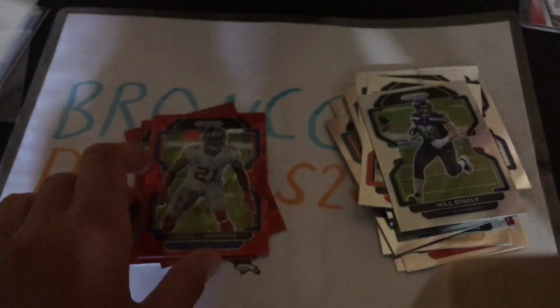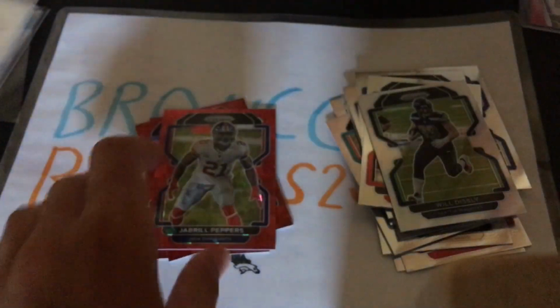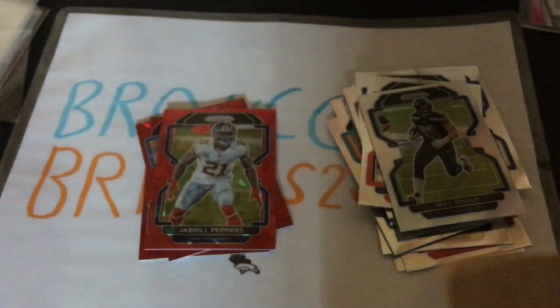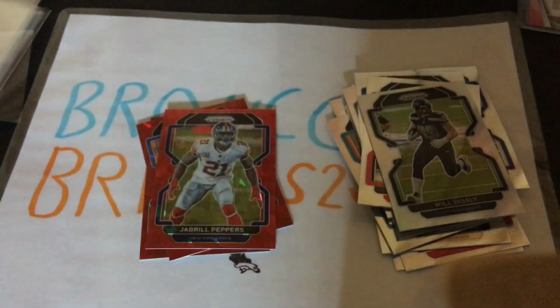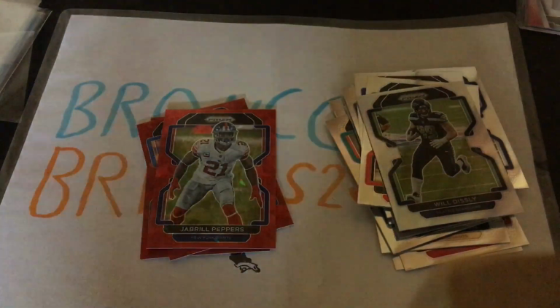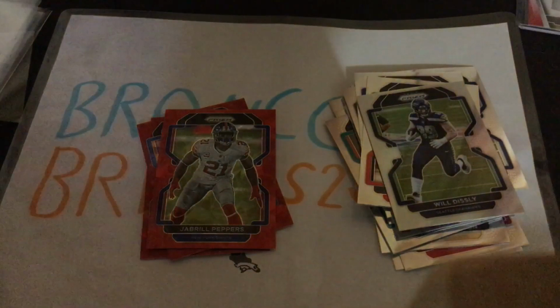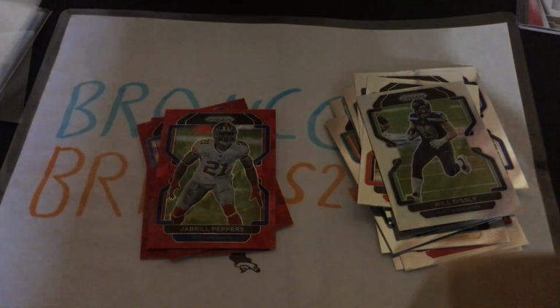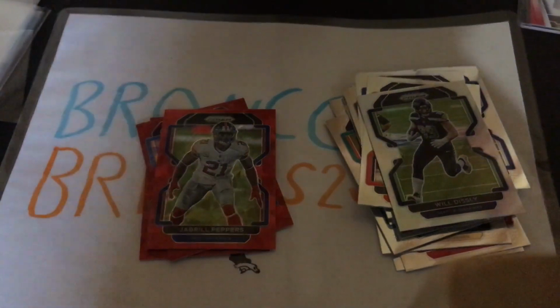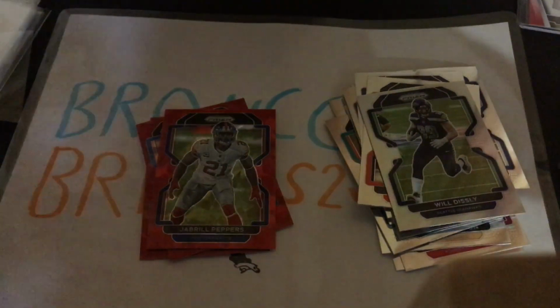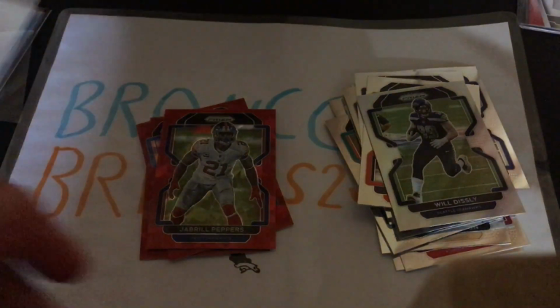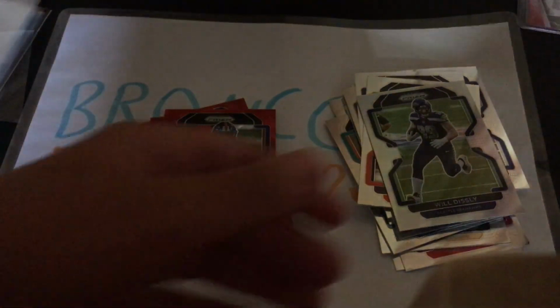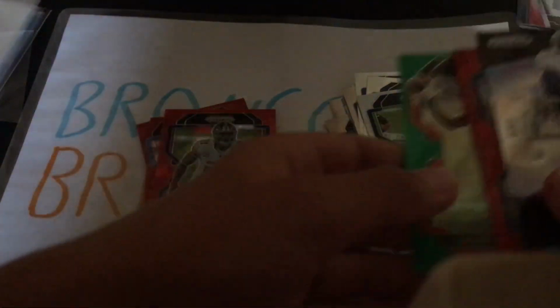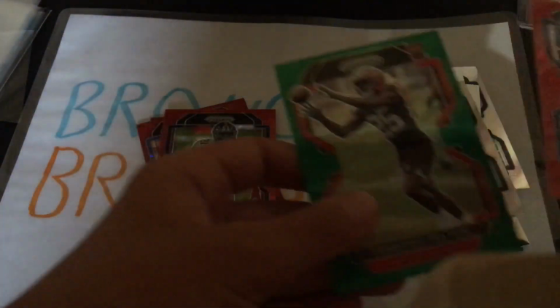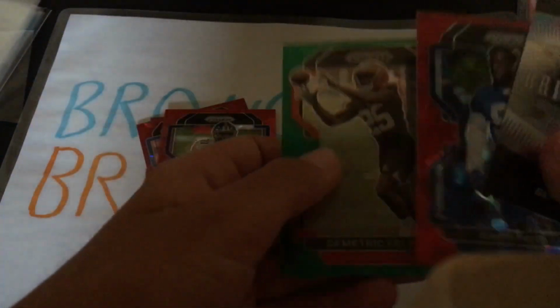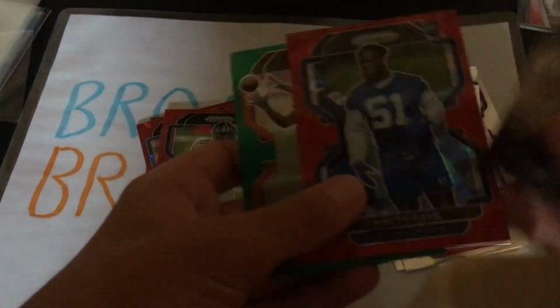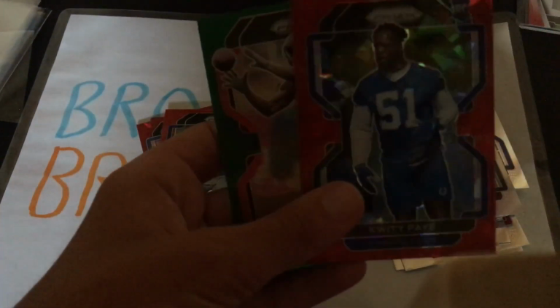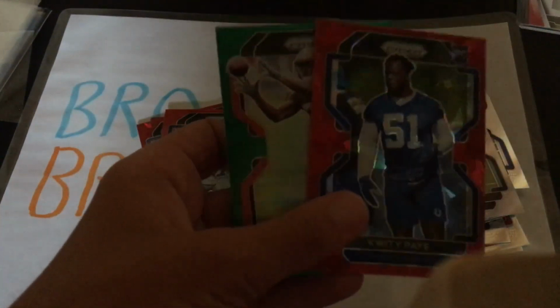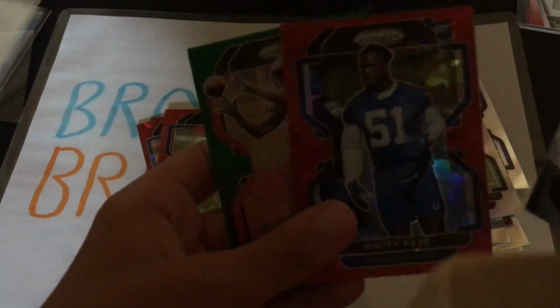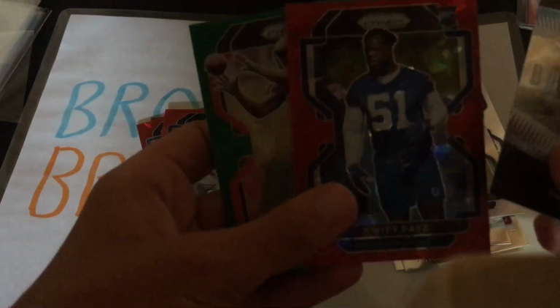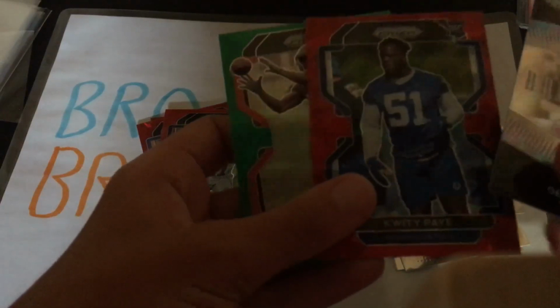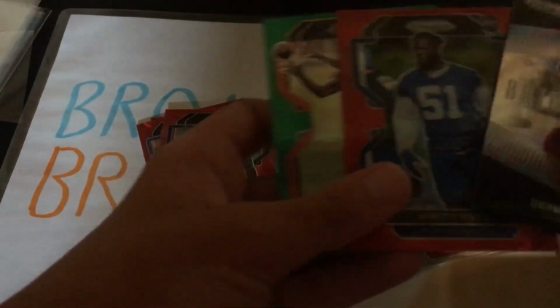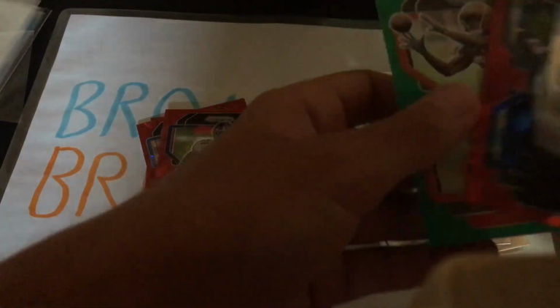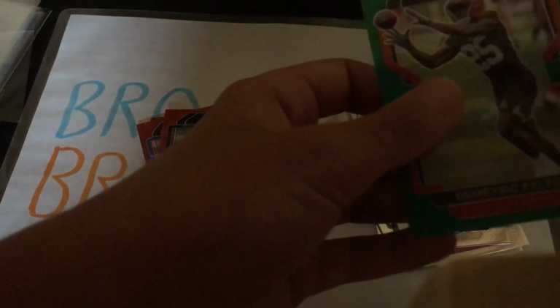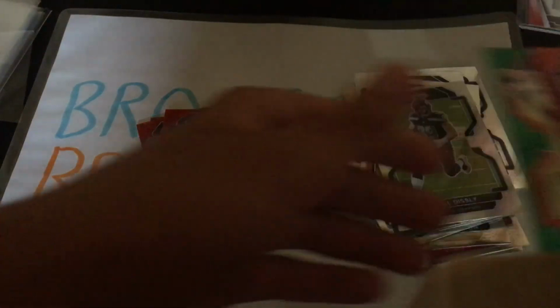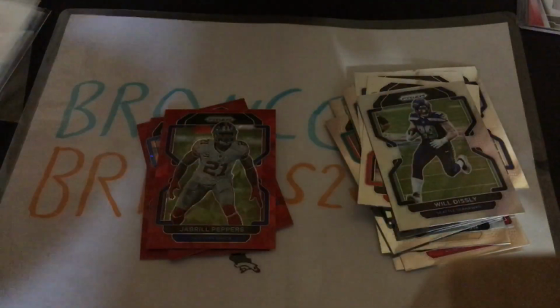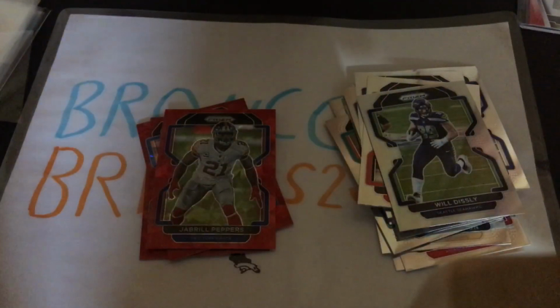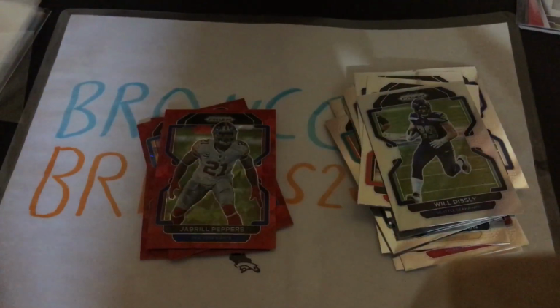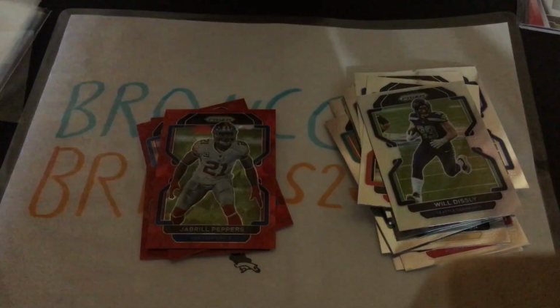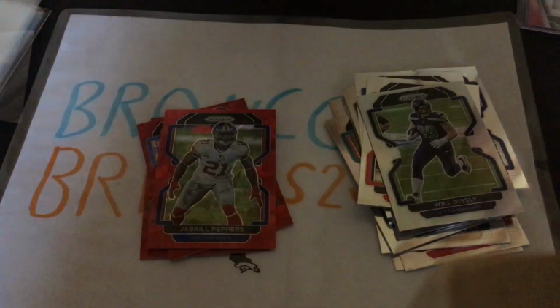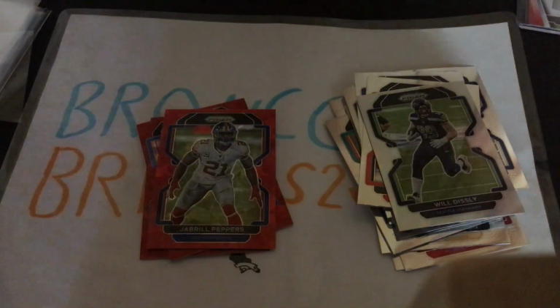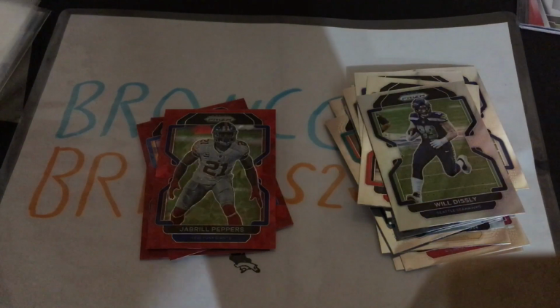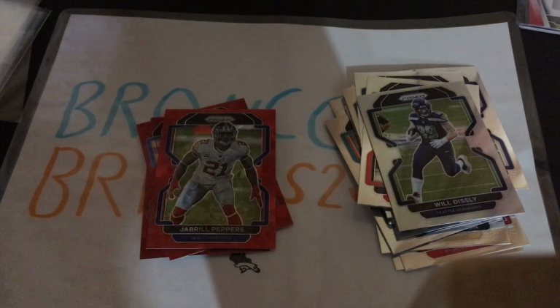Alright, that's gonna do it for today's video. That was our hanger box. They're probably the top cards — the red ice looks really good. We got the rookie on the green.